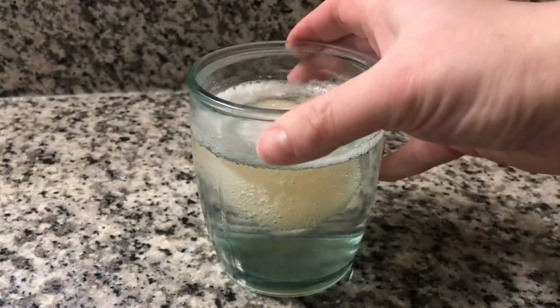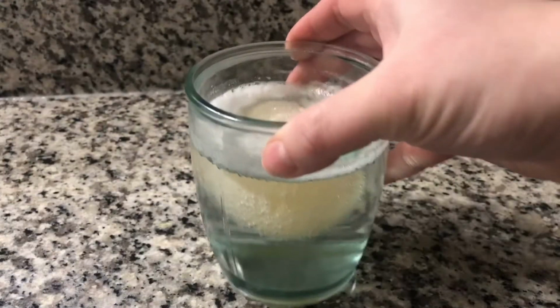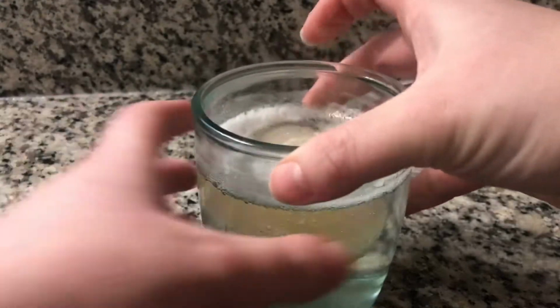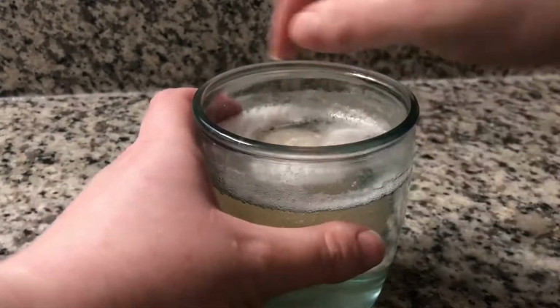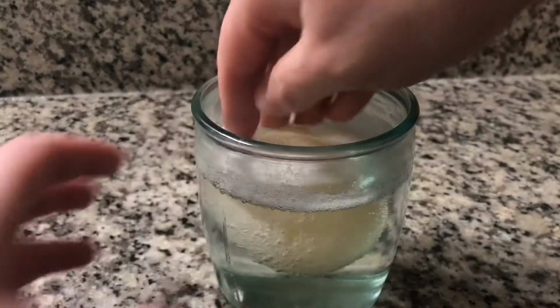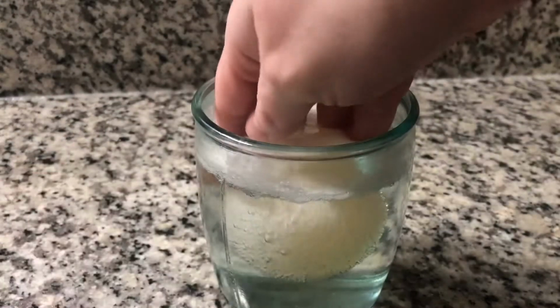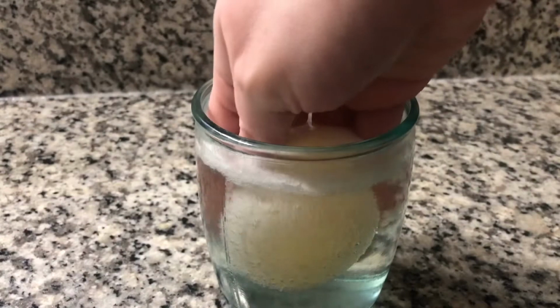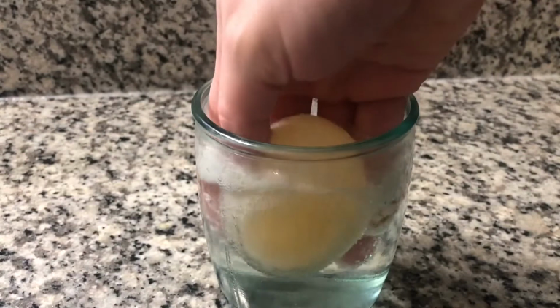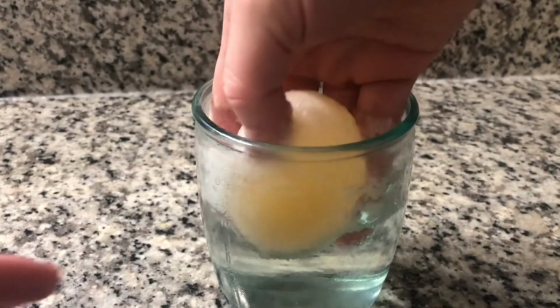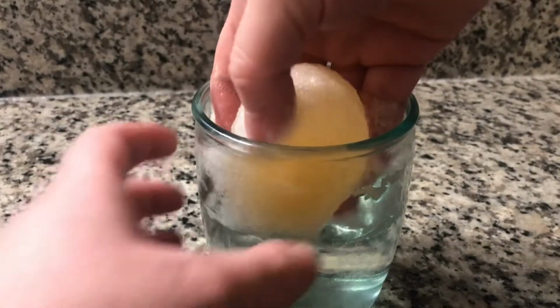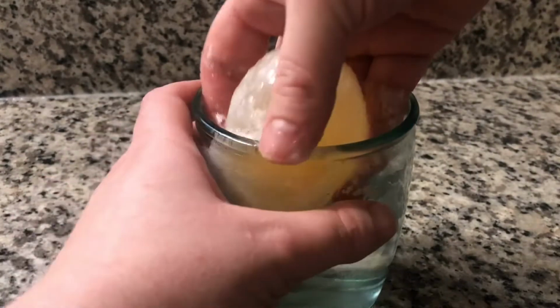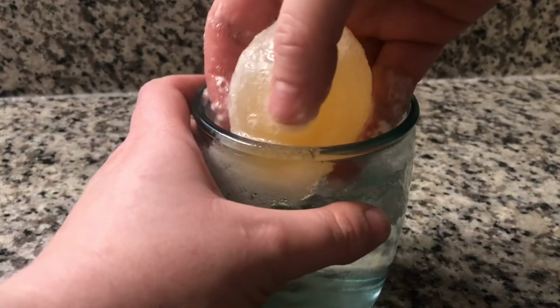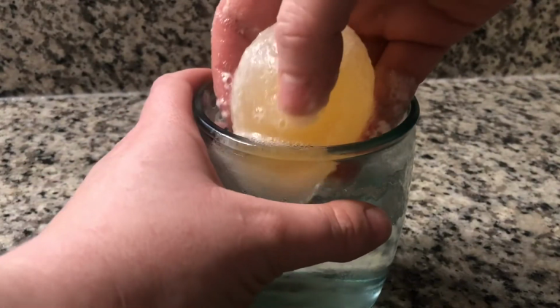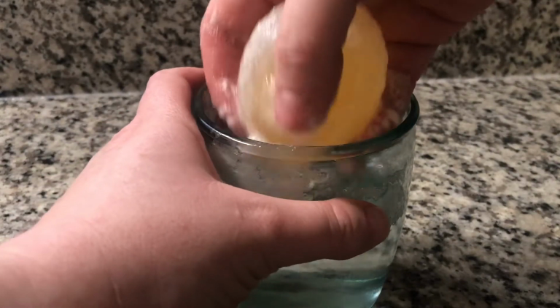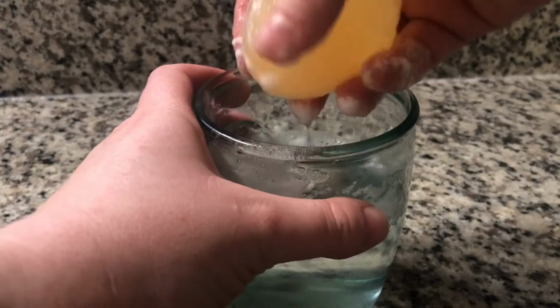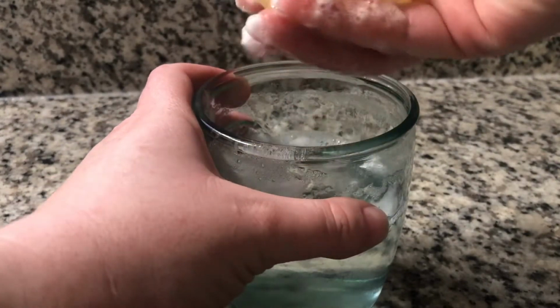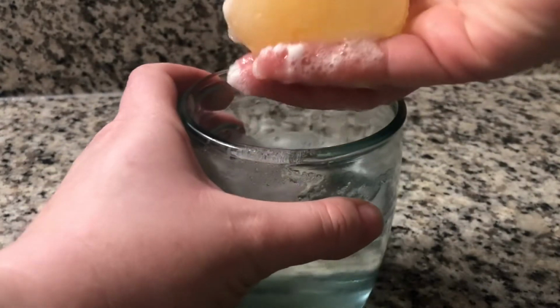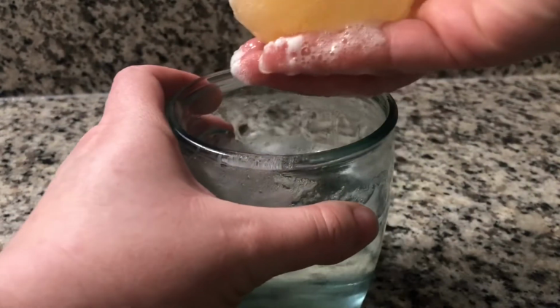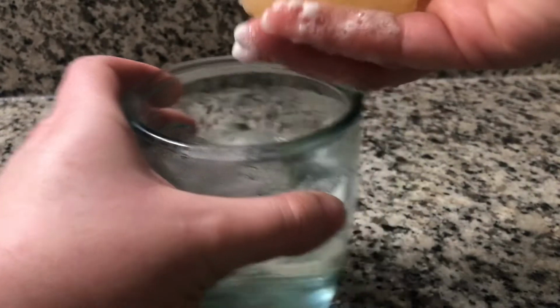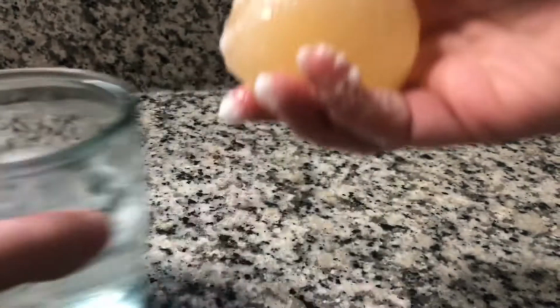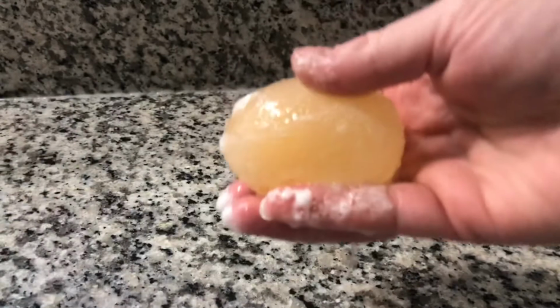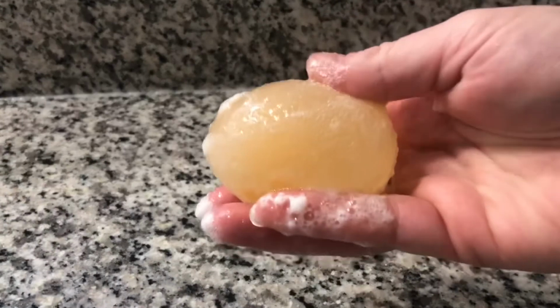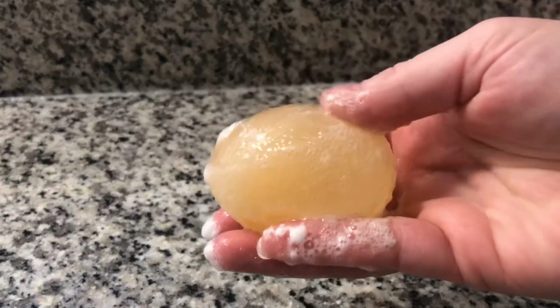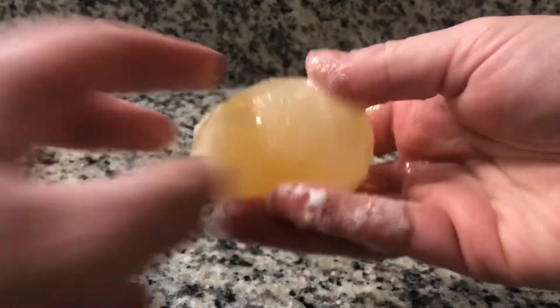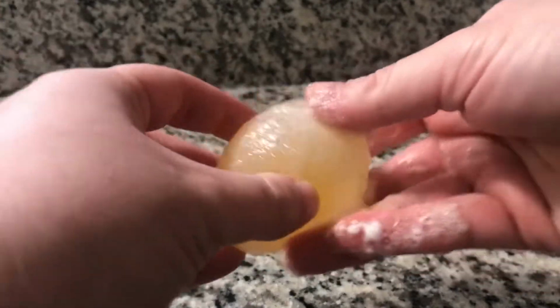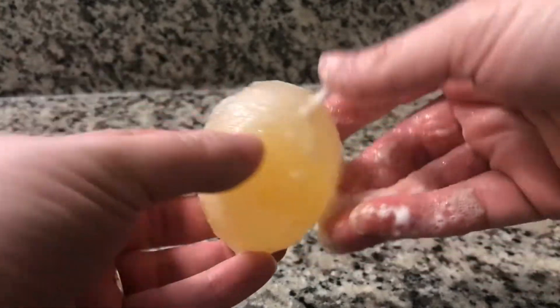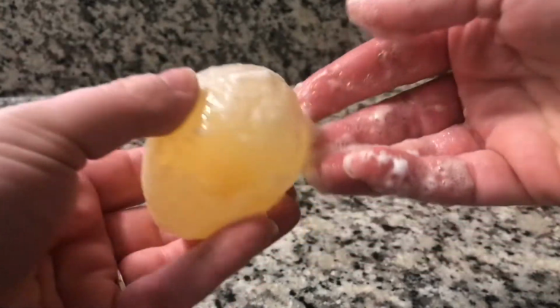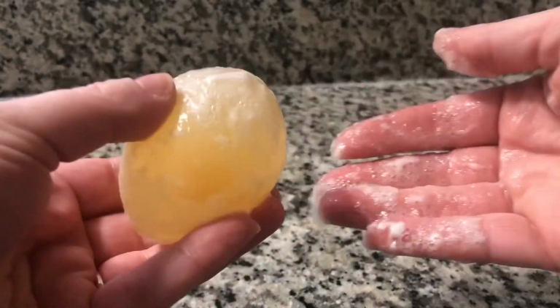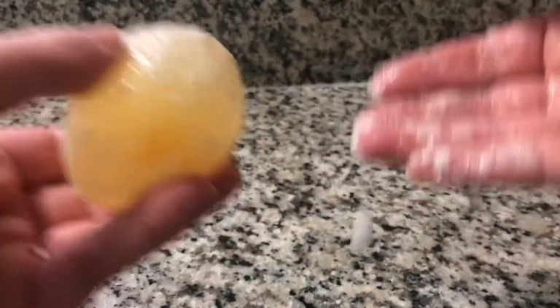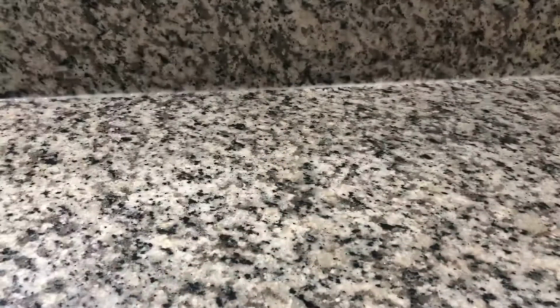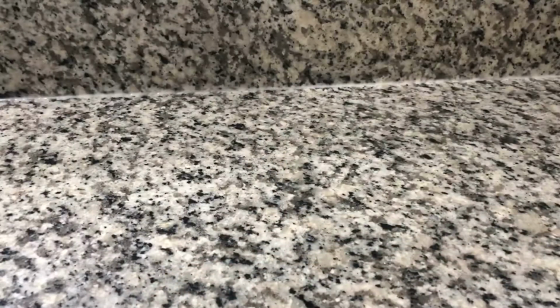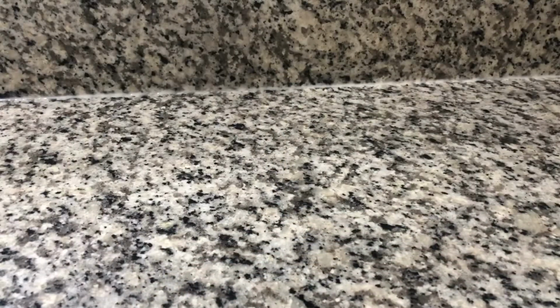Here's what my egg looked like after a full day of sitting in the vinegar. You can see the shell has now fully dissolved. The shell is actually the foam on top of the glass. Let's go clean this off.